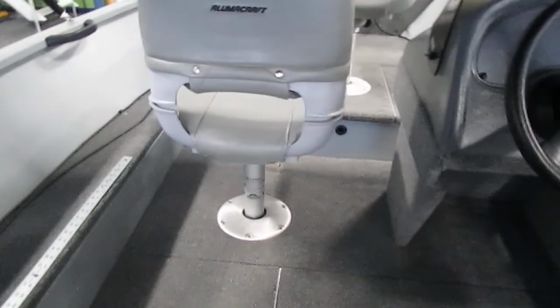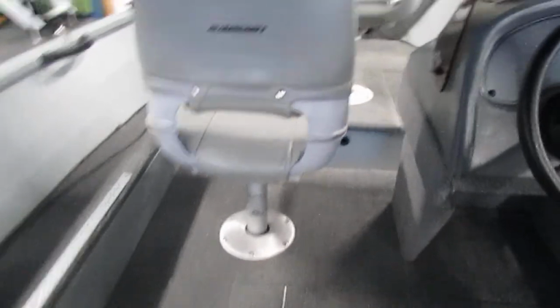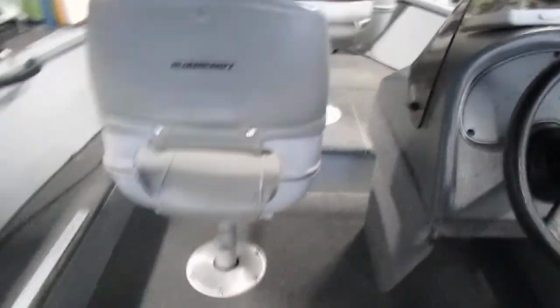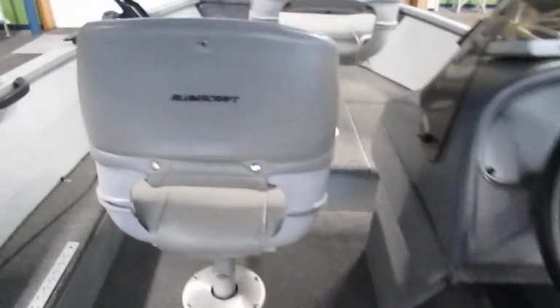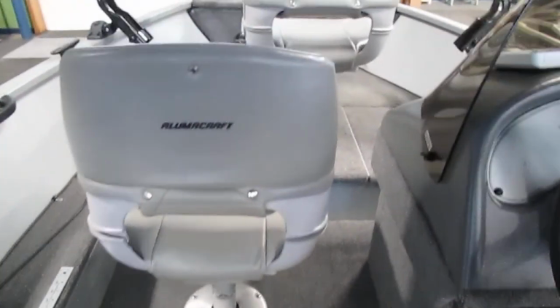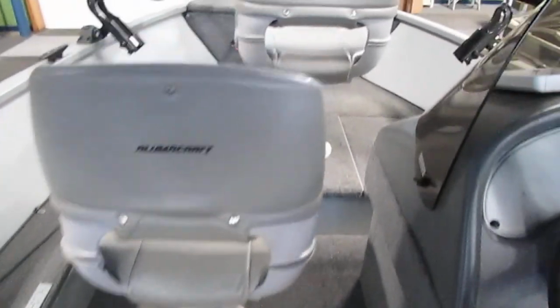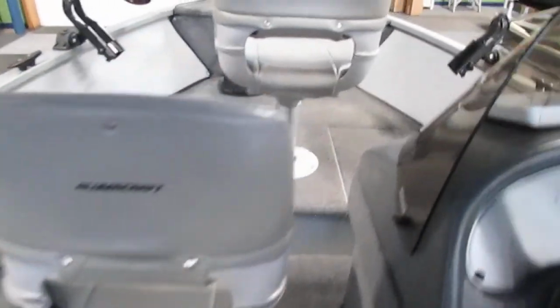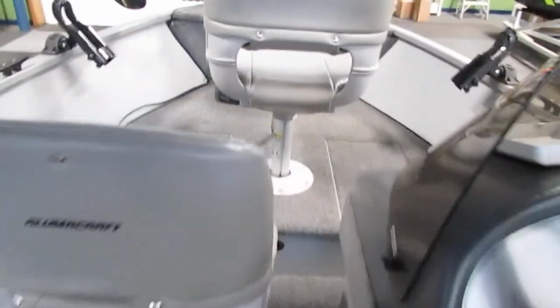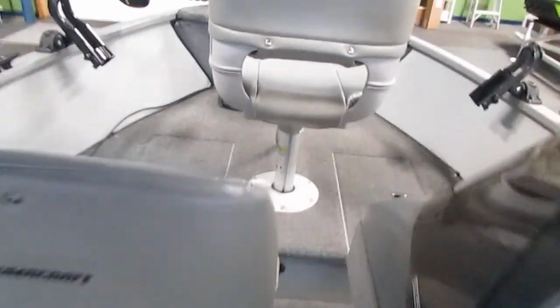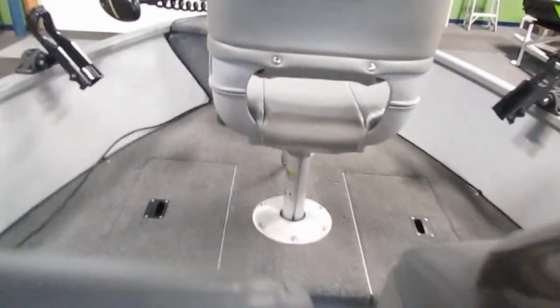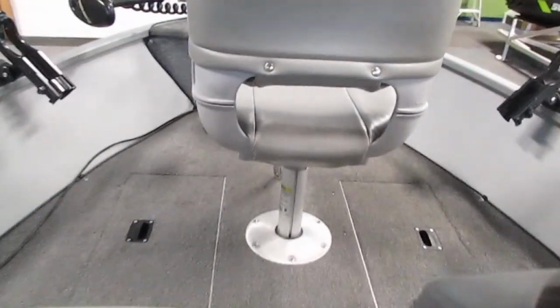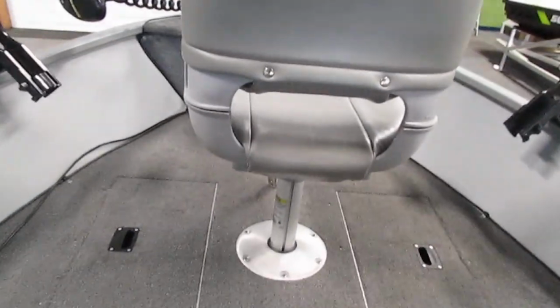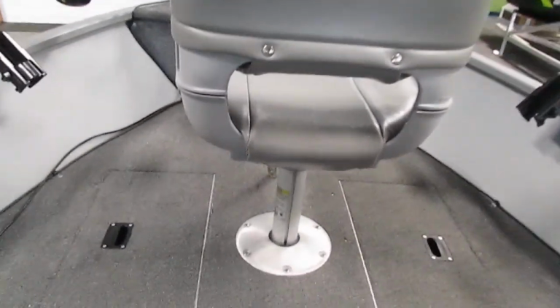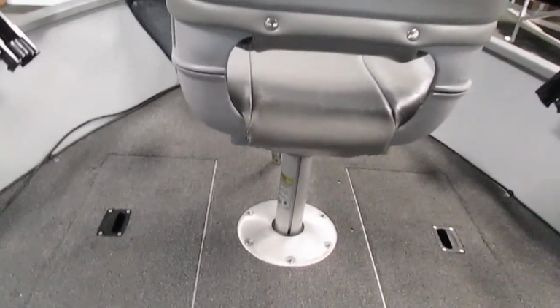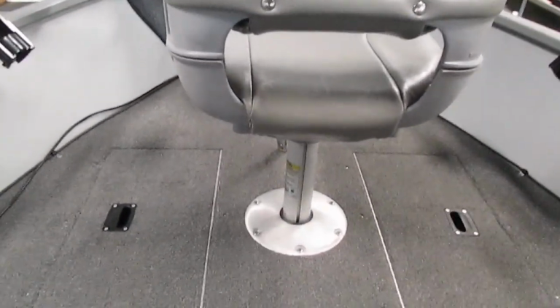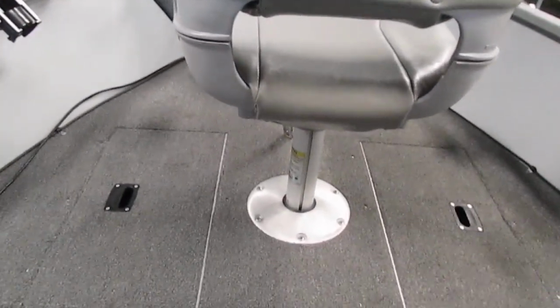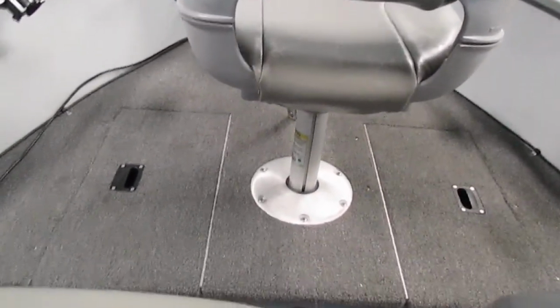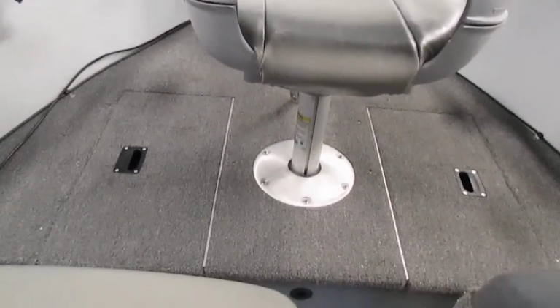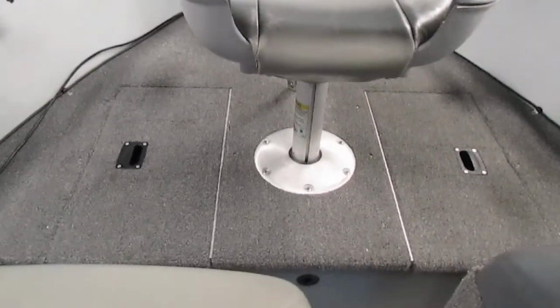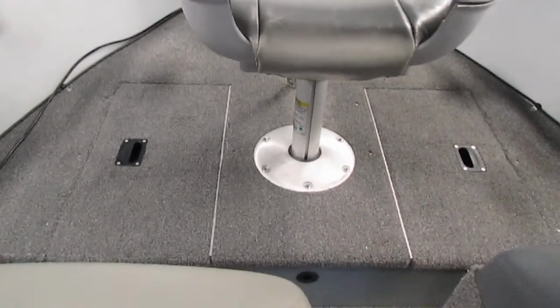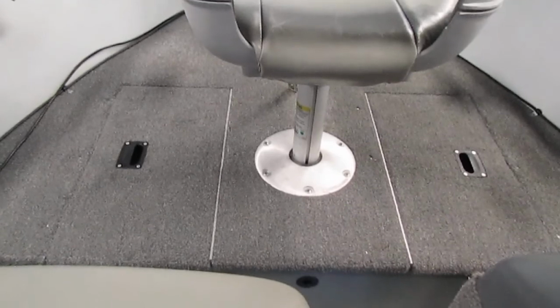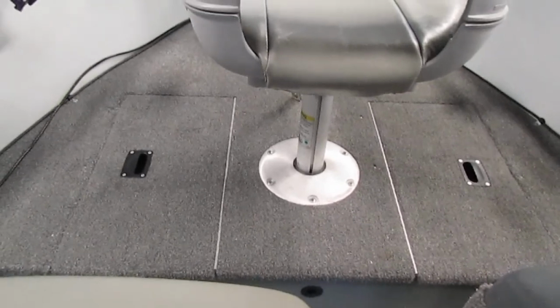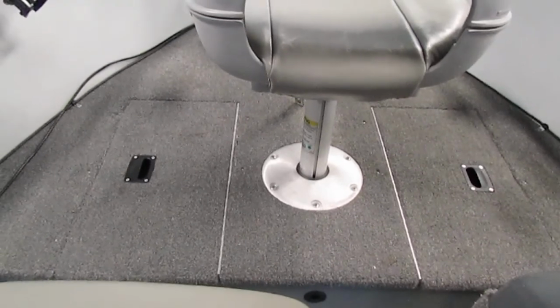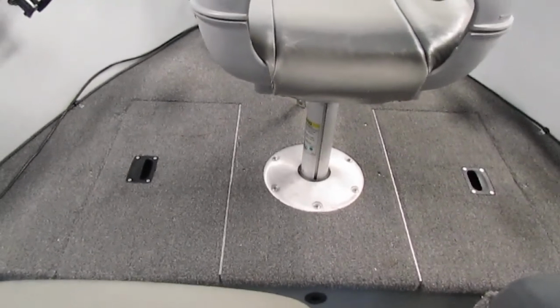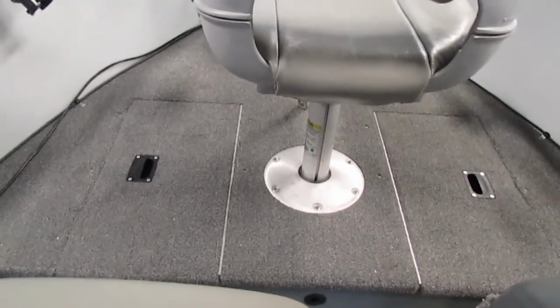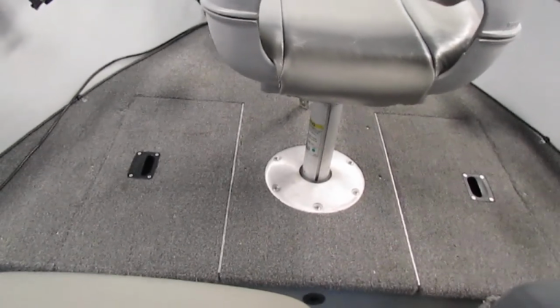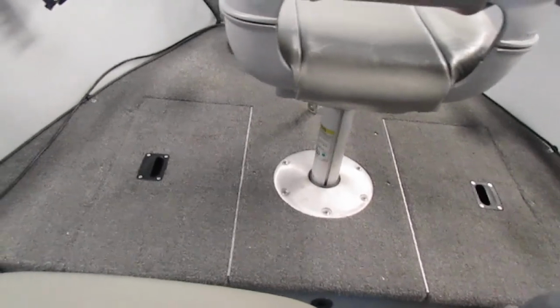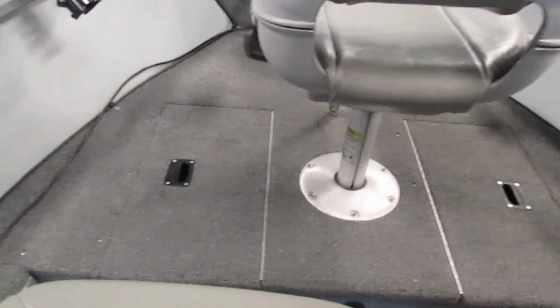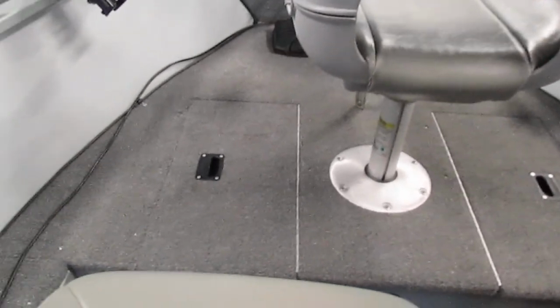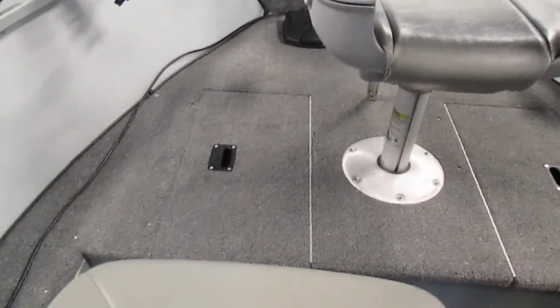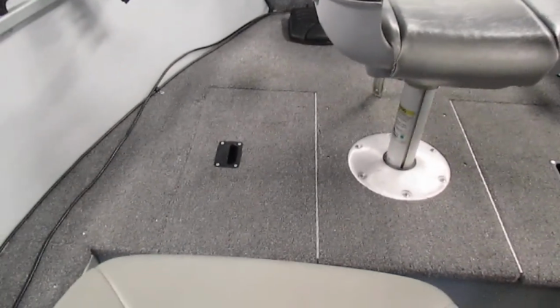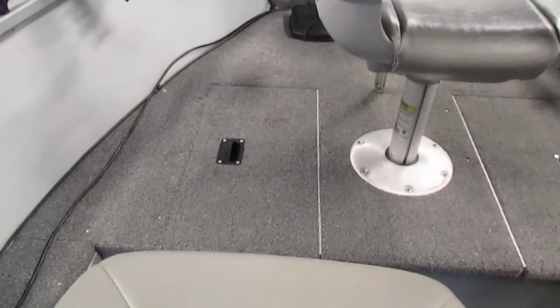It does have two more storage compartments on either side of the bow seat. The battery is located in there.